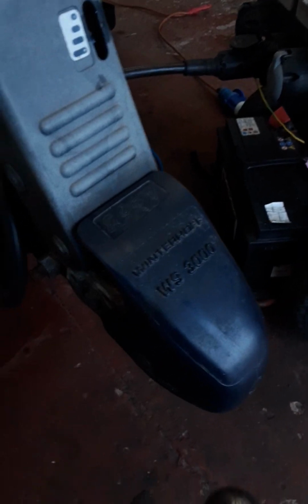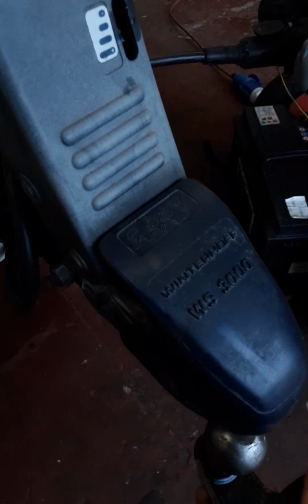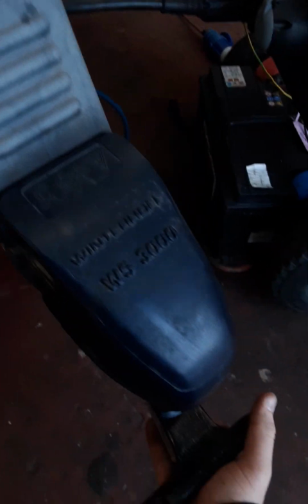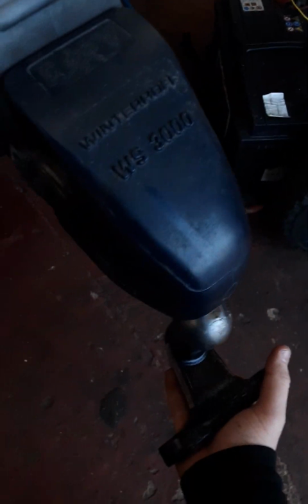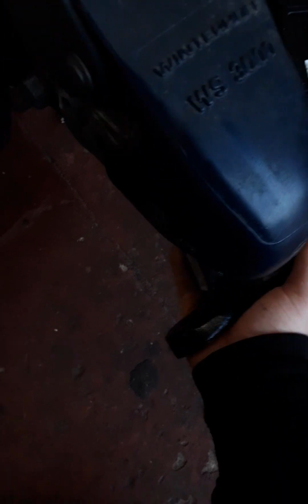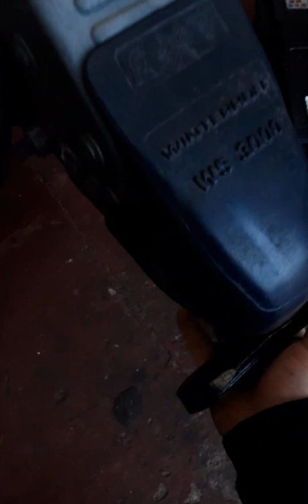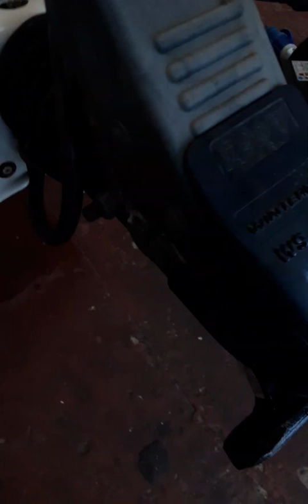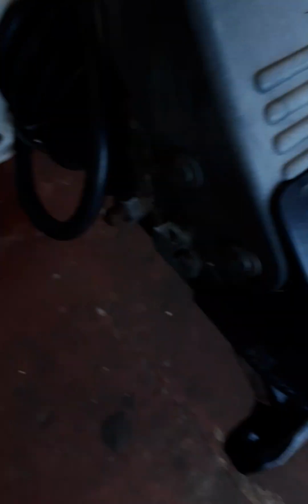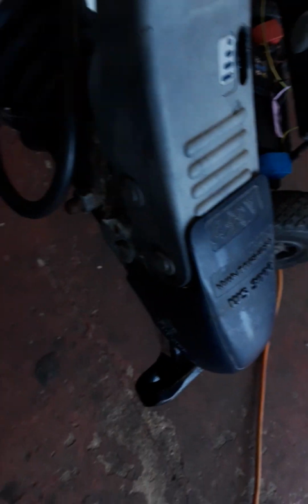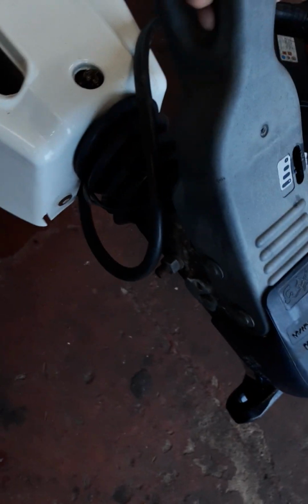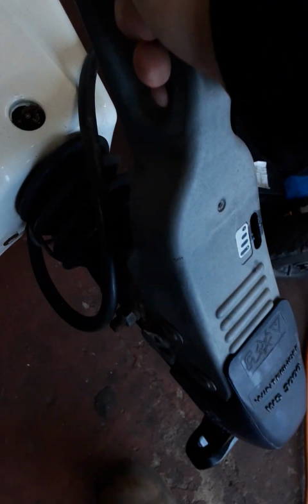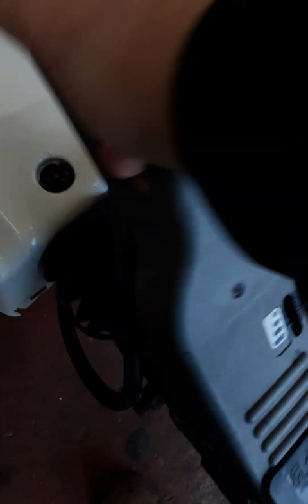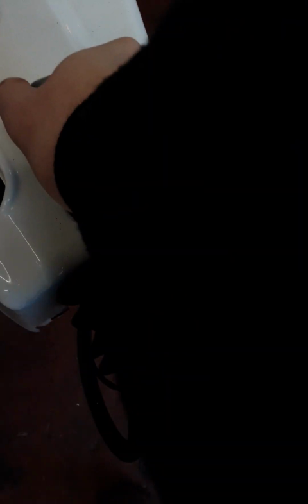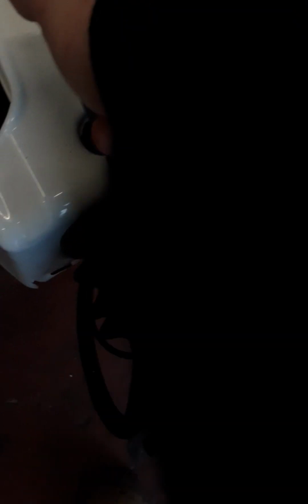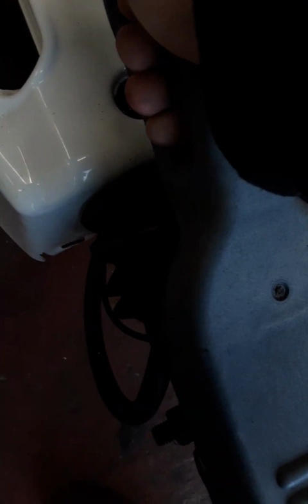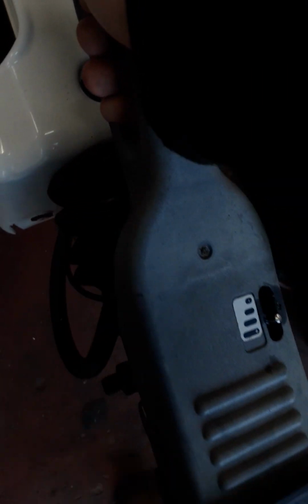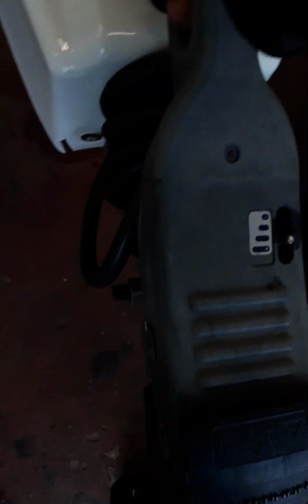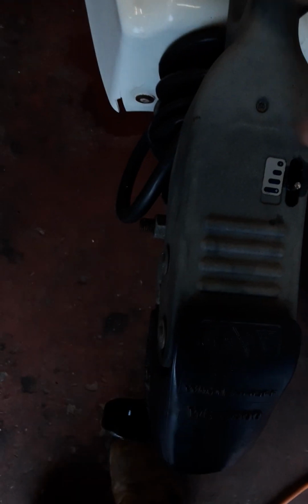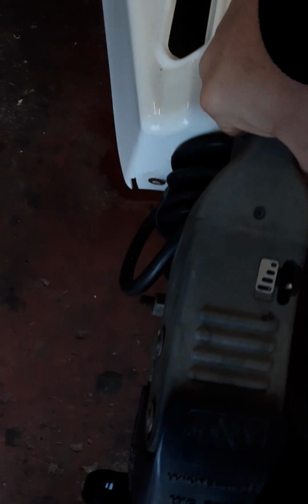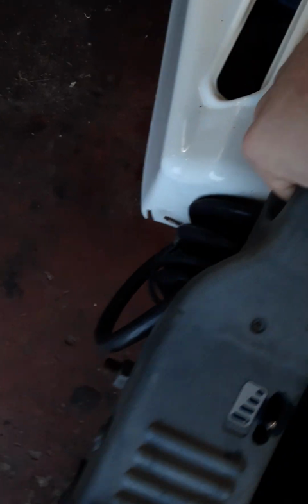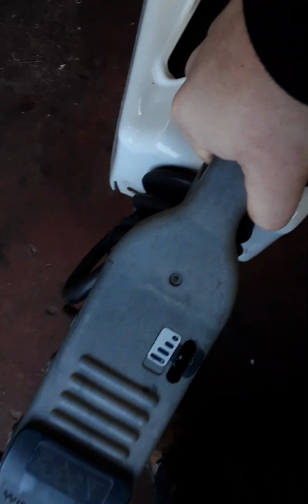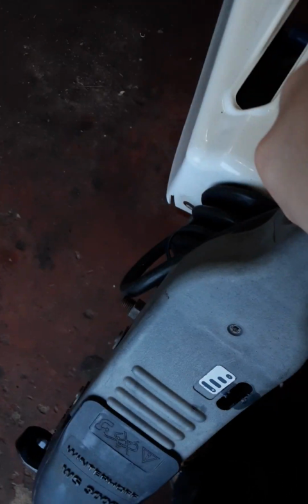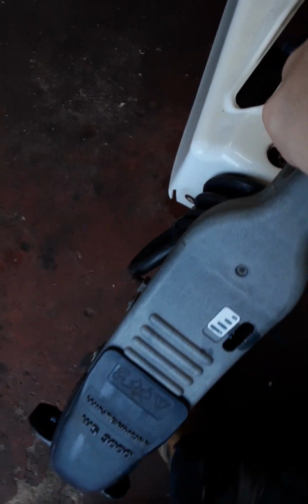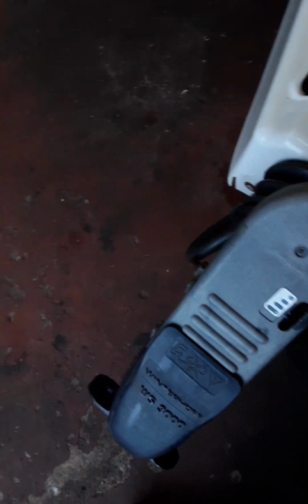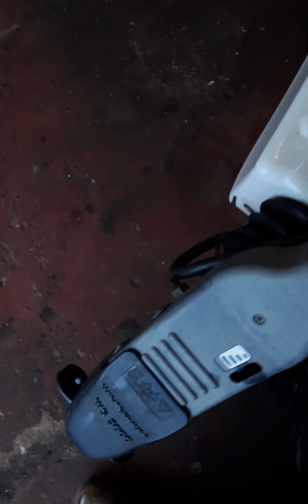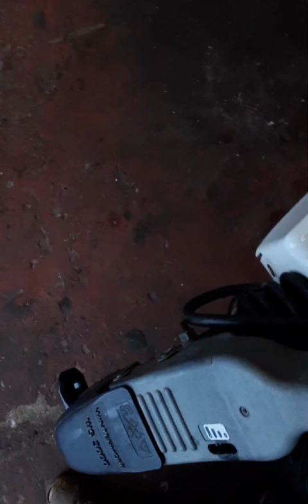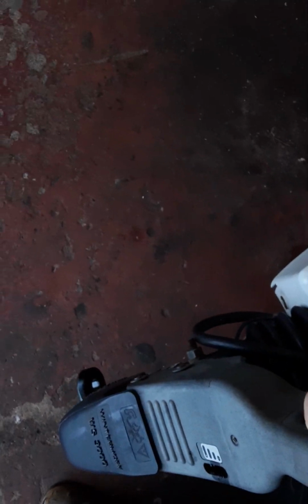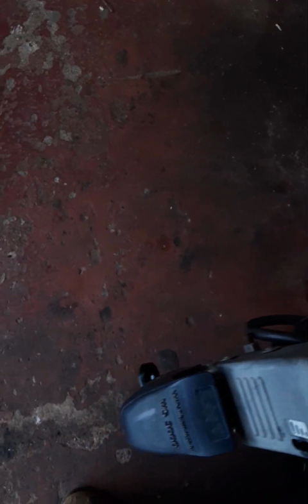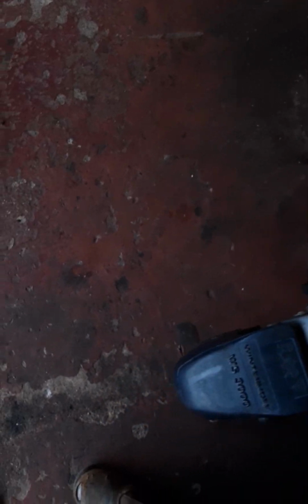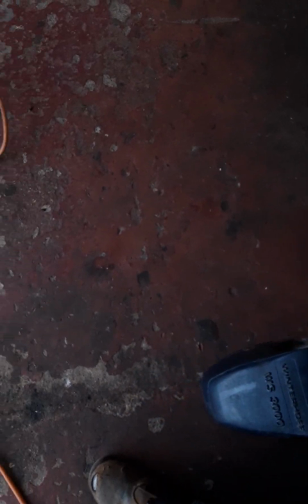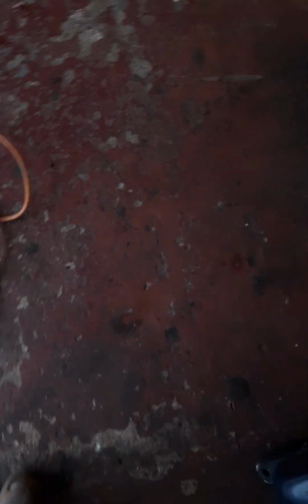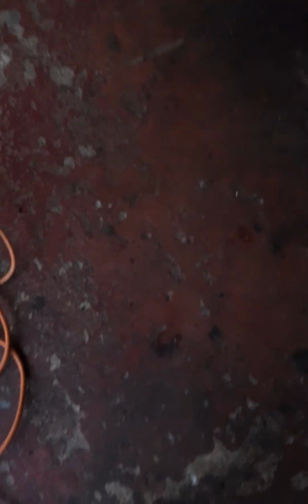The tow ball goes down to the hitch and the handle slots down. You slot that down like so to connect, and to release, you pull it up, pull towards you, and lift up like so.